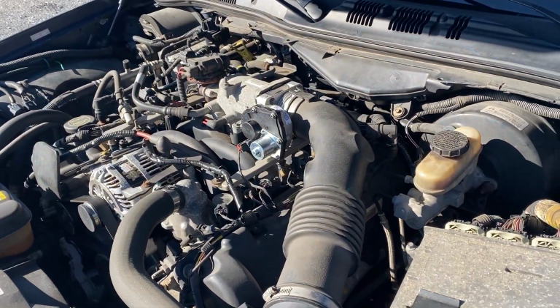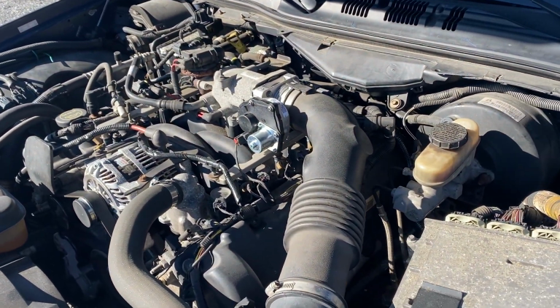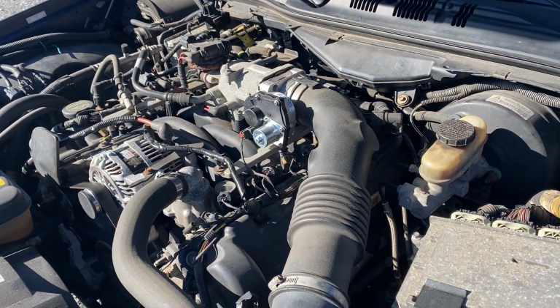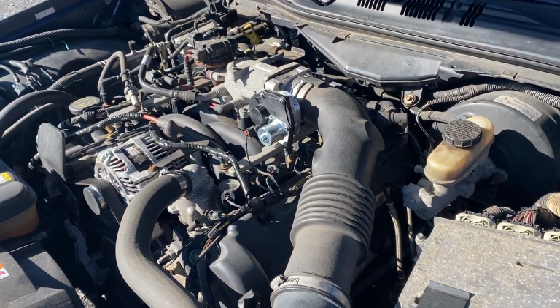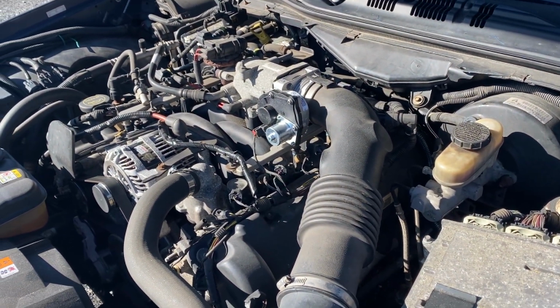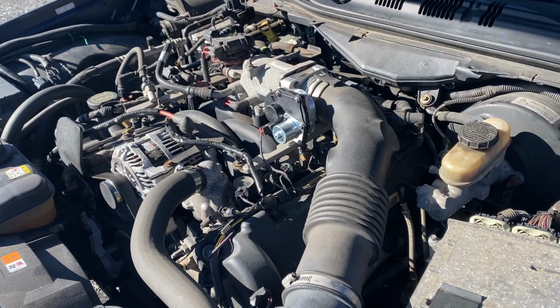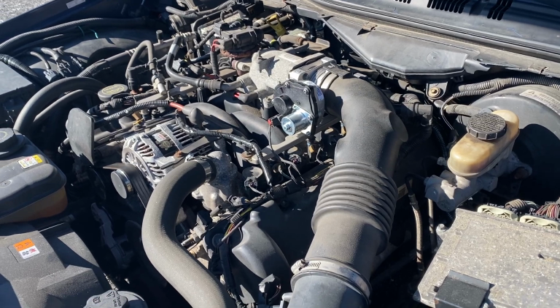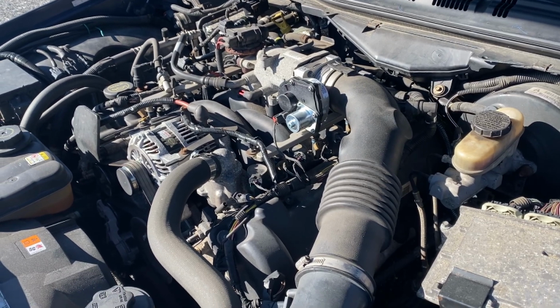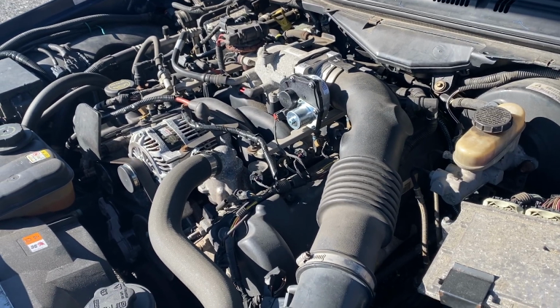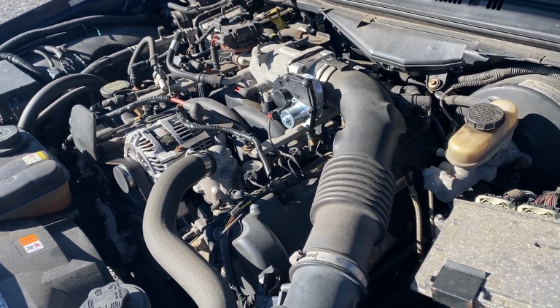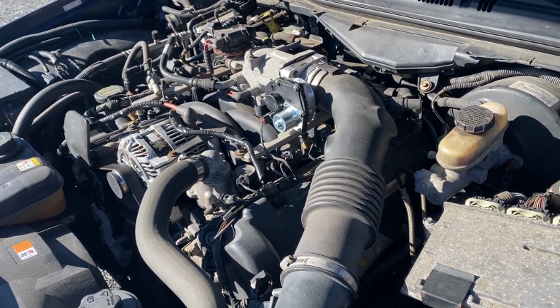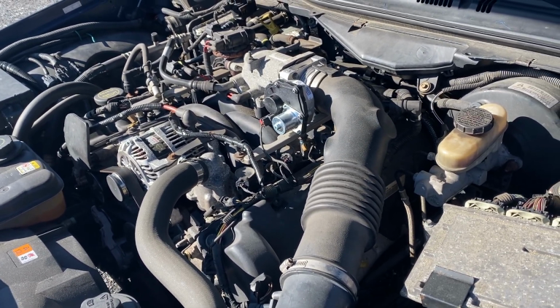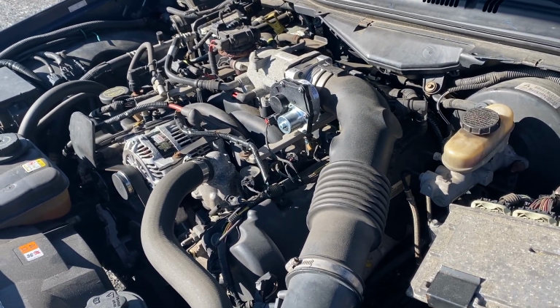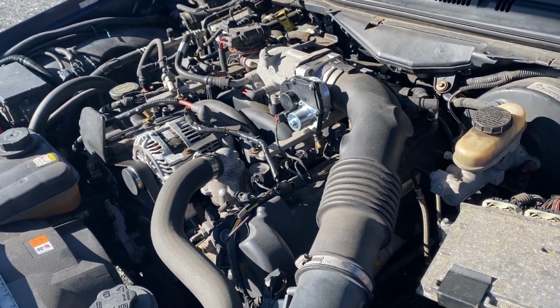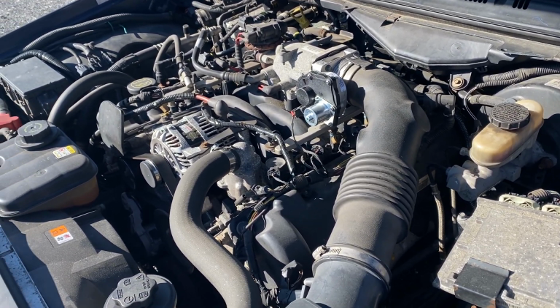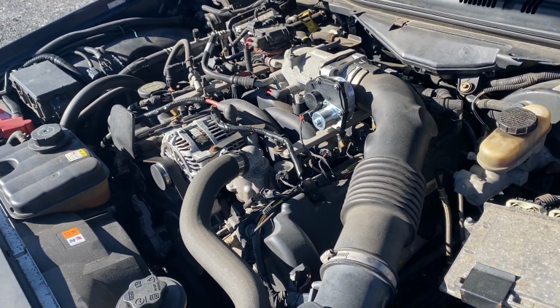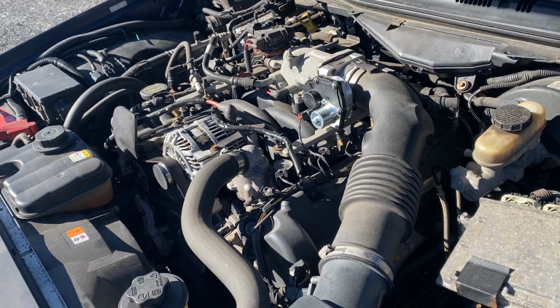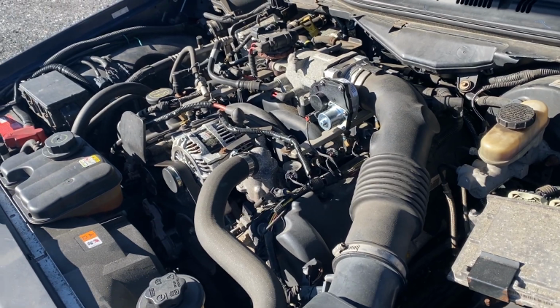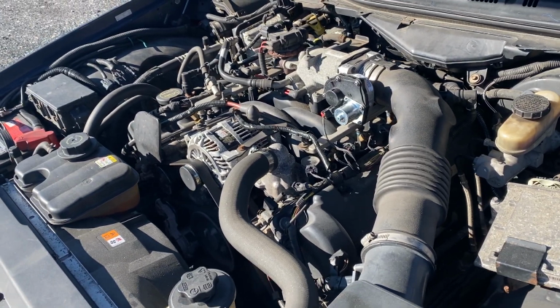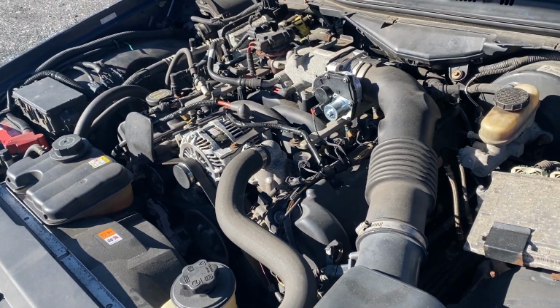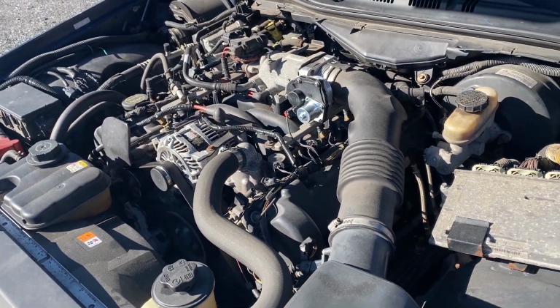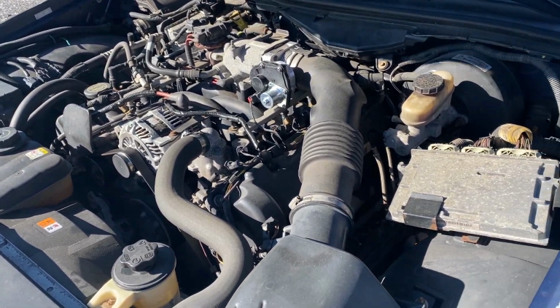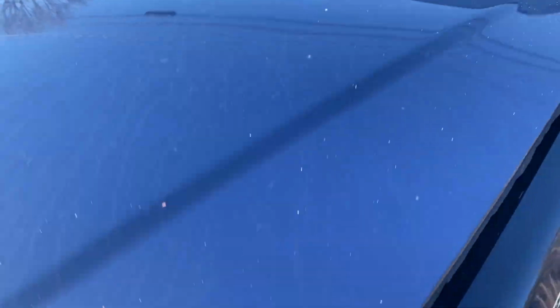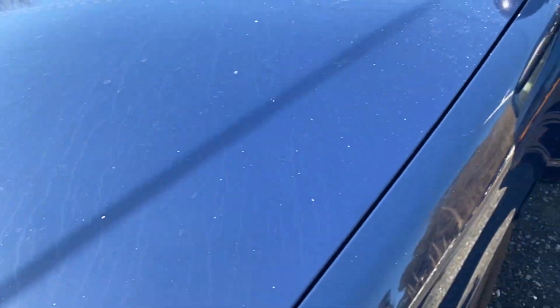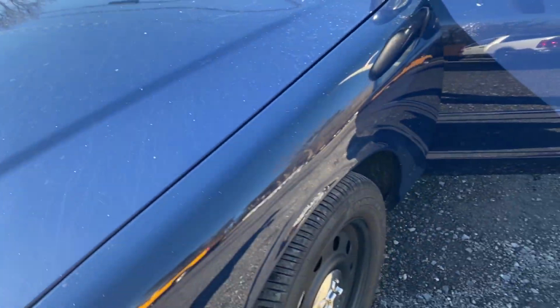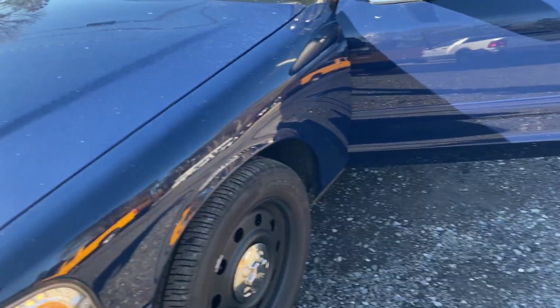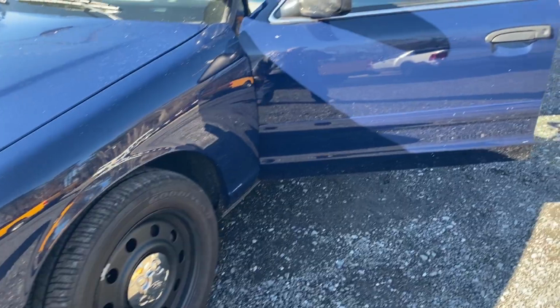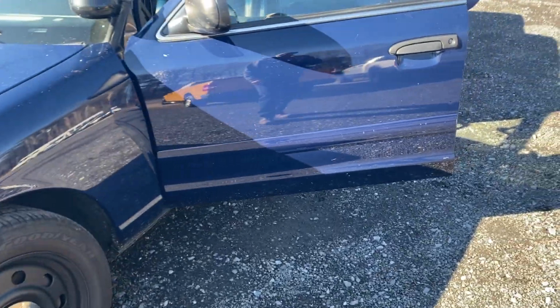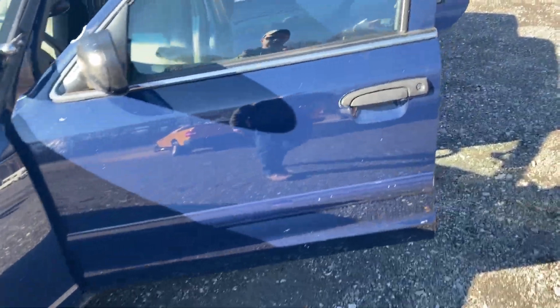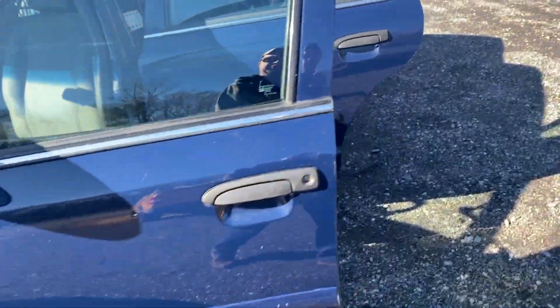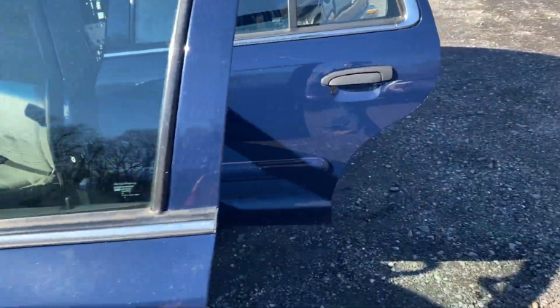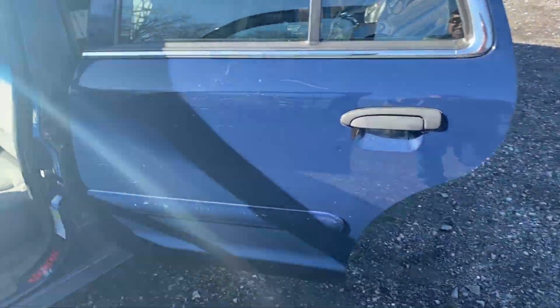It has a 4.6 liter V8 and a lot of new parts on it — a new alternator, the map sensor, all of it's new. It's clean looking. A lot of times these cop cars aren't, but this one looks like it was extremely well maintained.